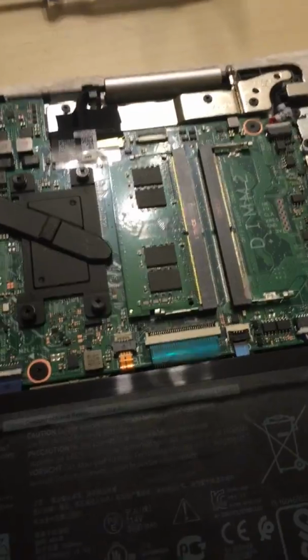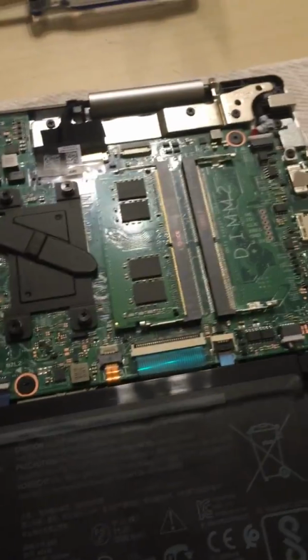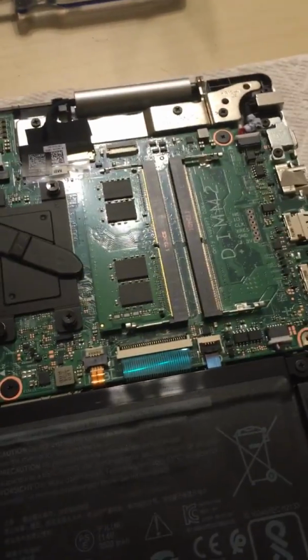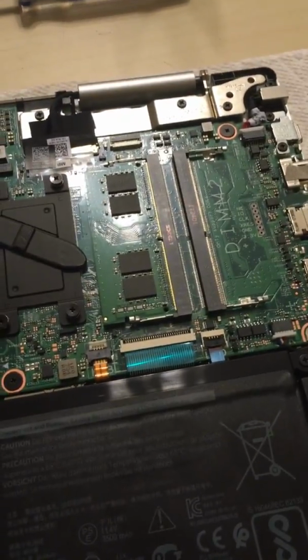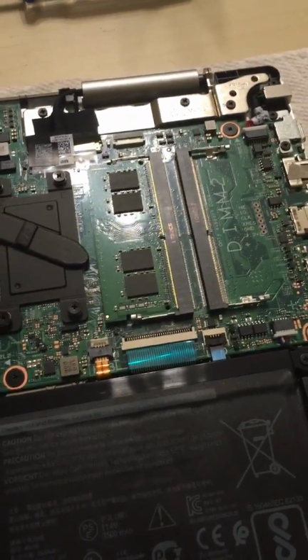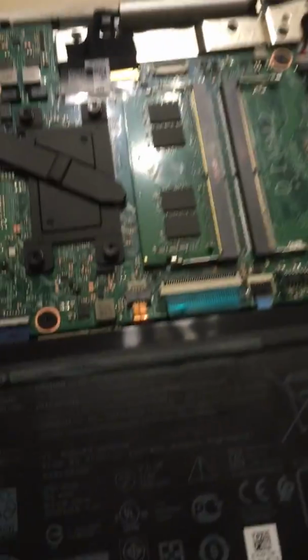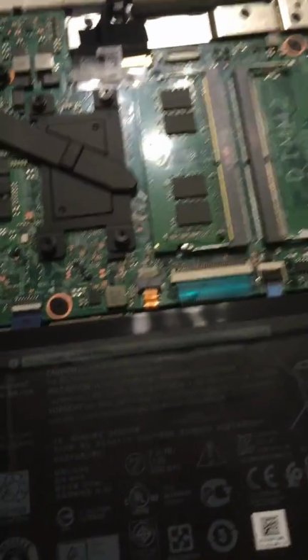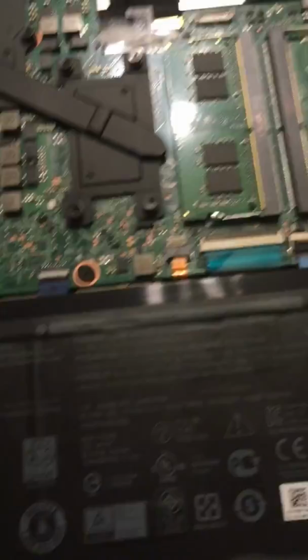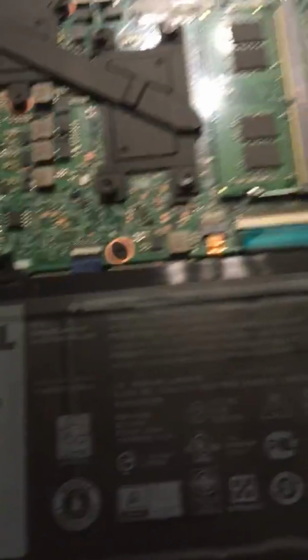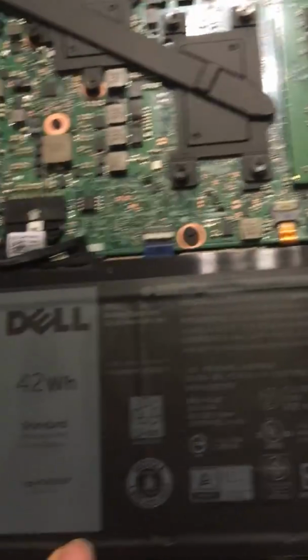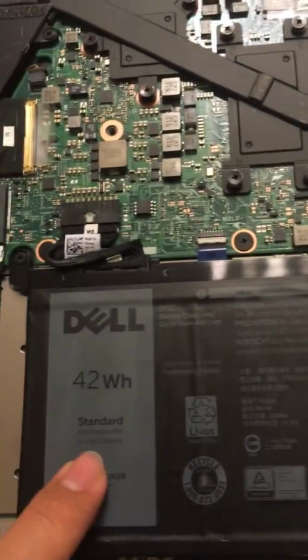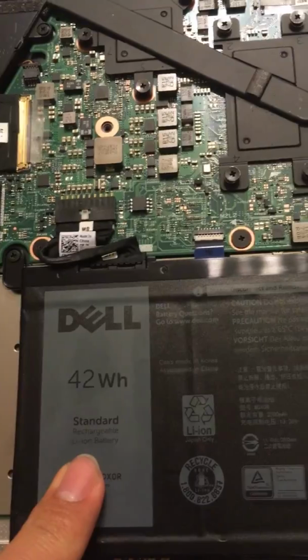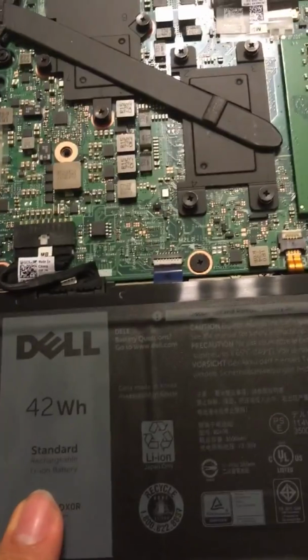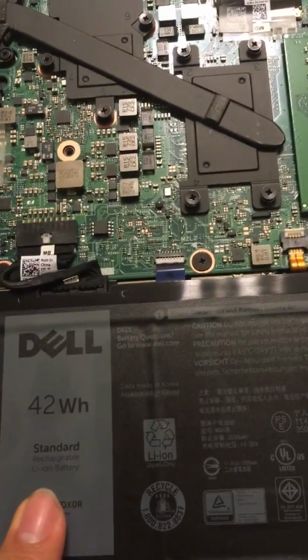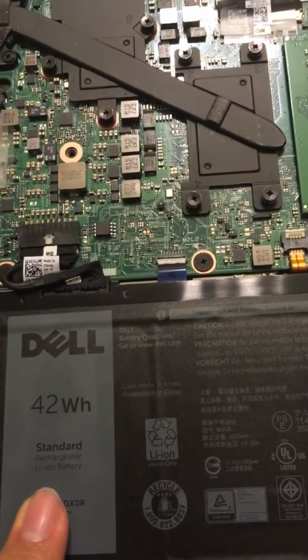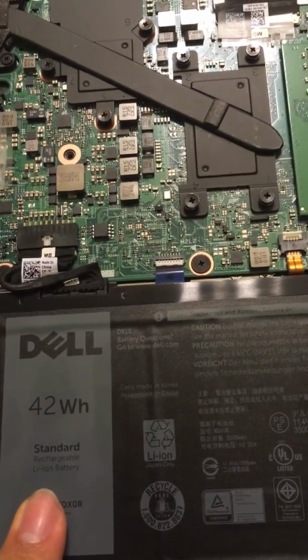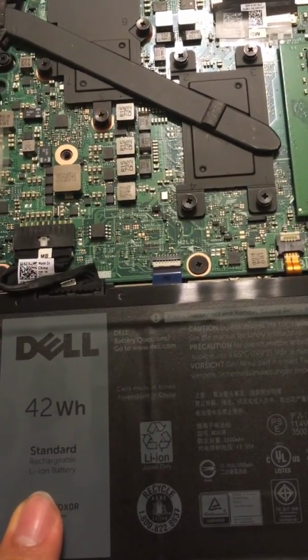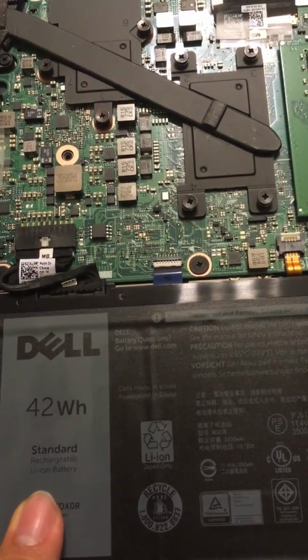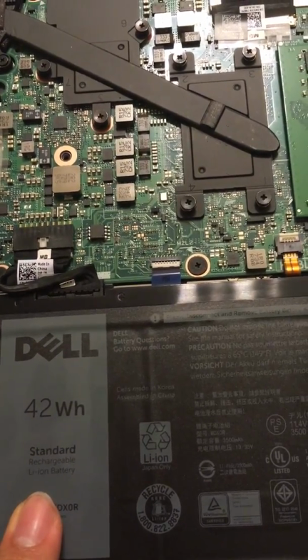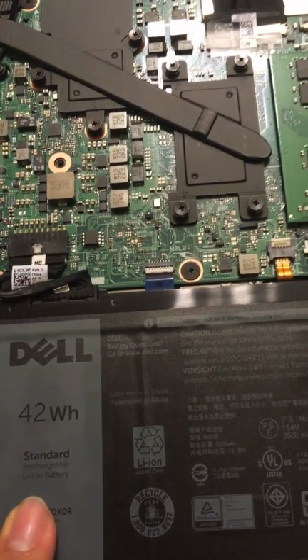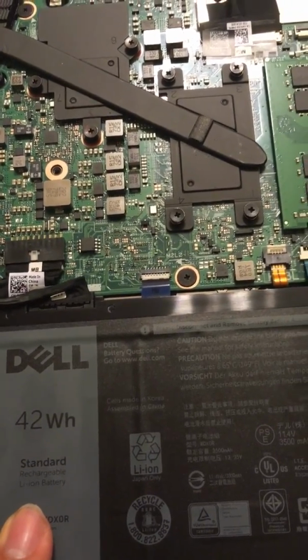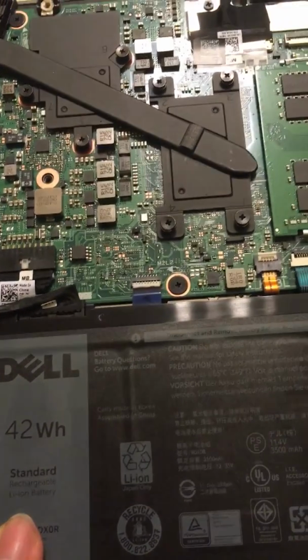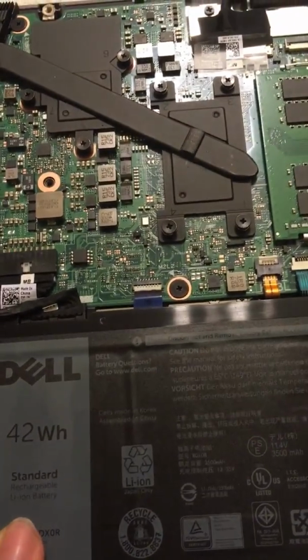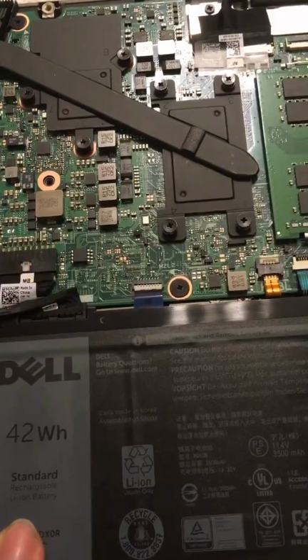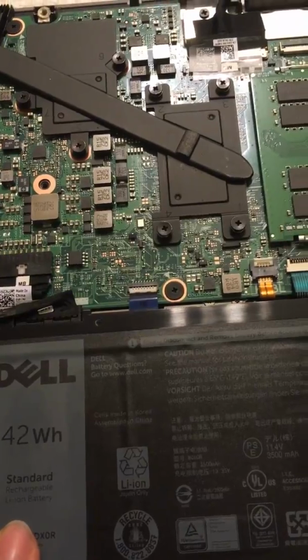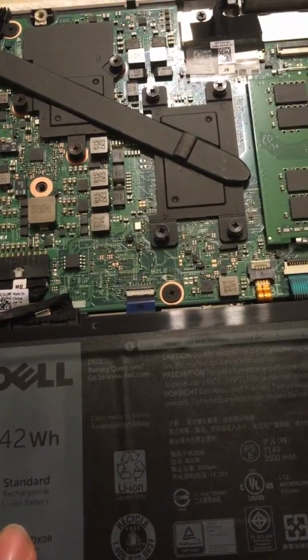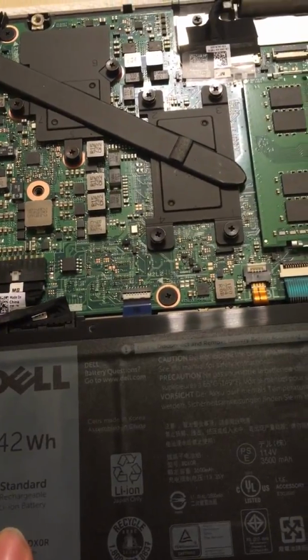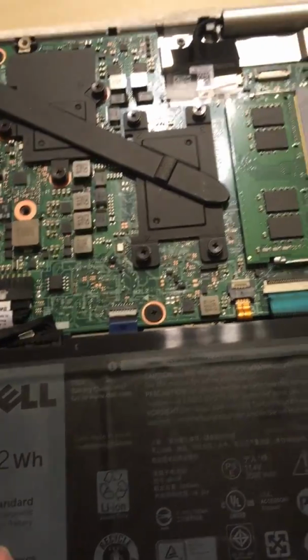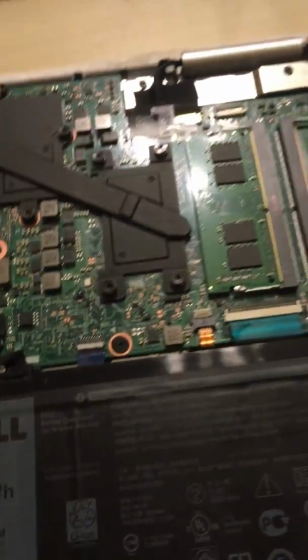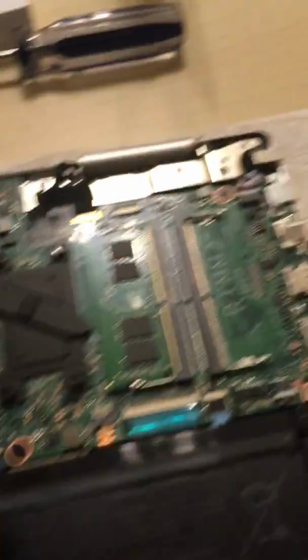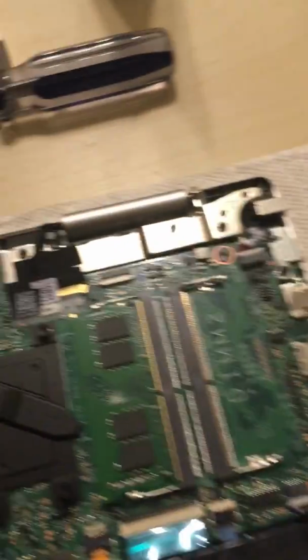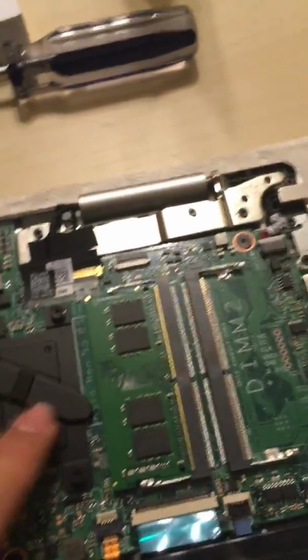The battery is okay — I only want to say it's okay because it's not that big. For normal use it lasts about four hours. It's not an ultrabook.